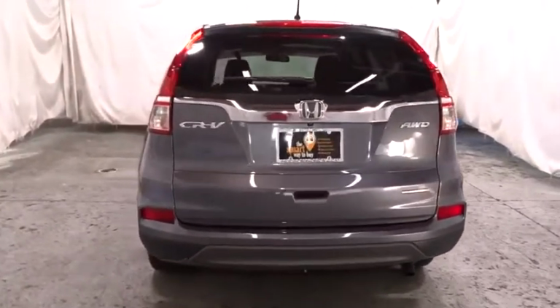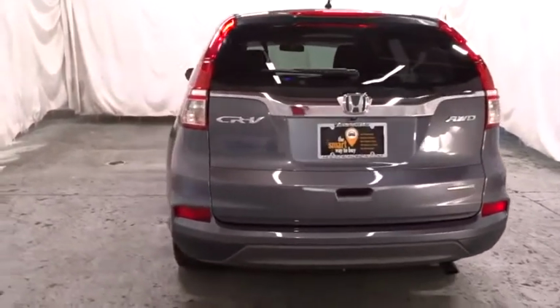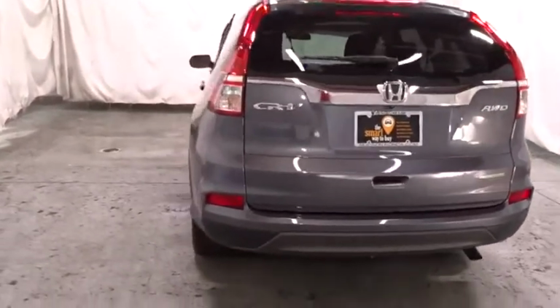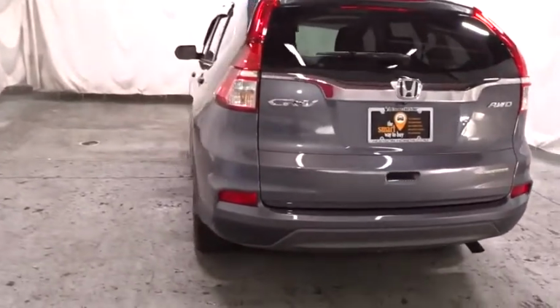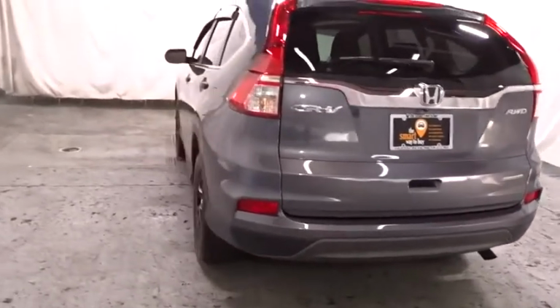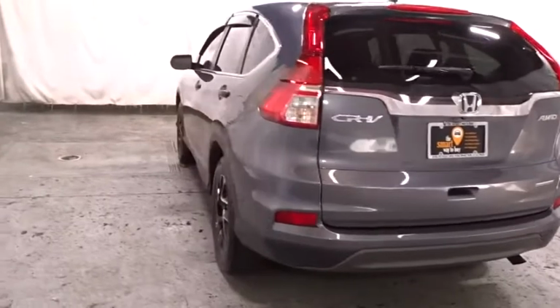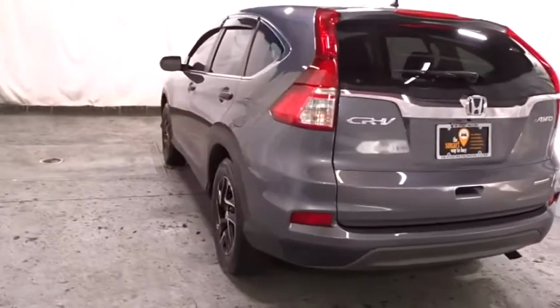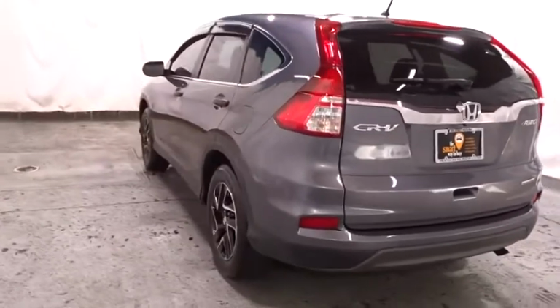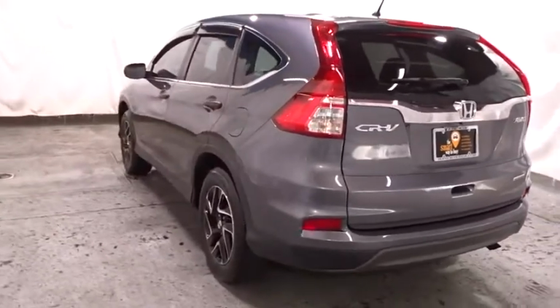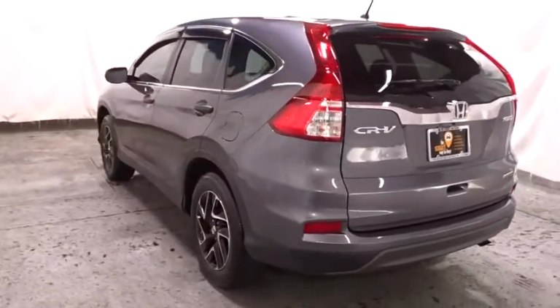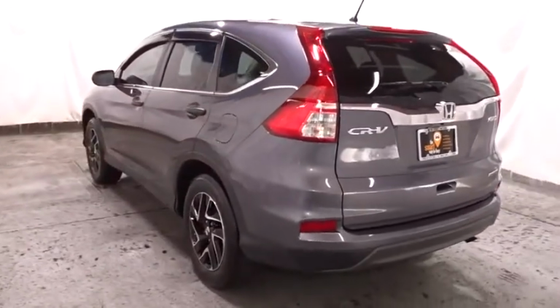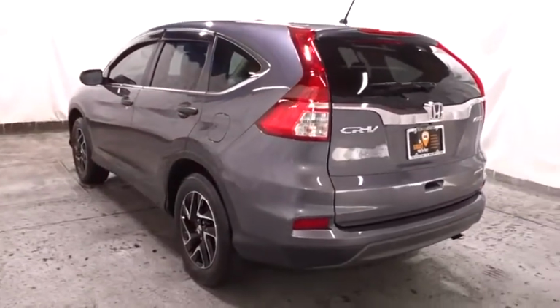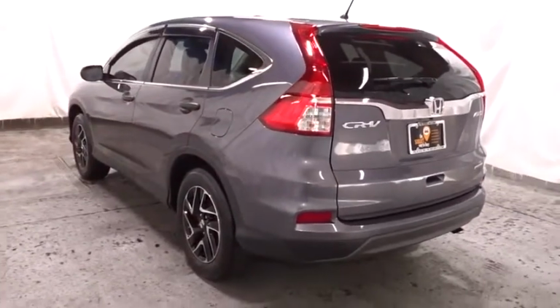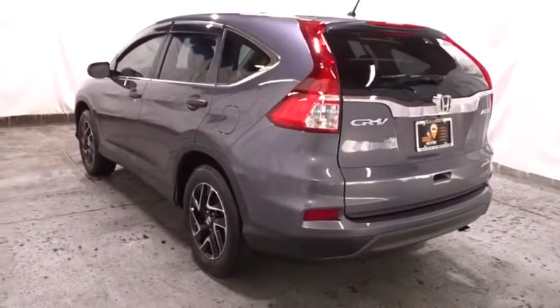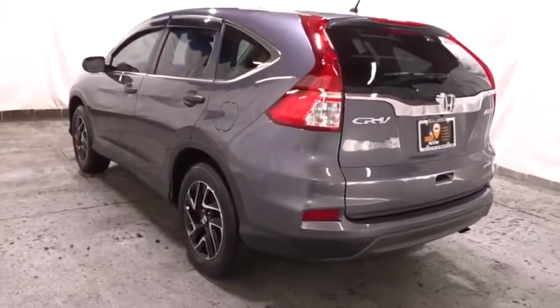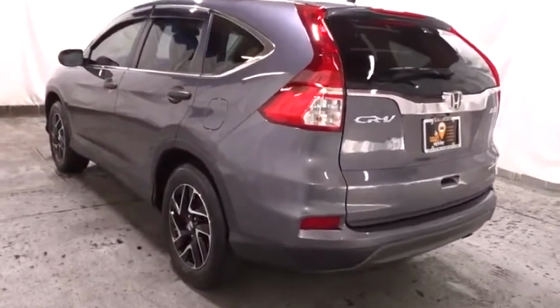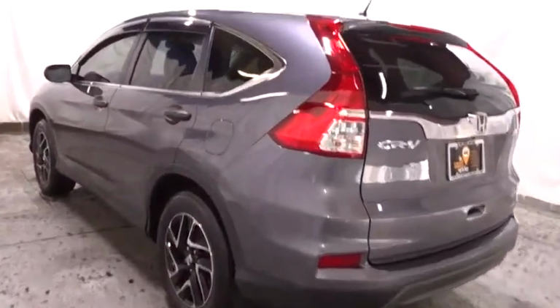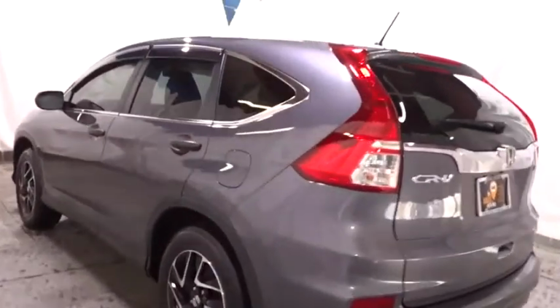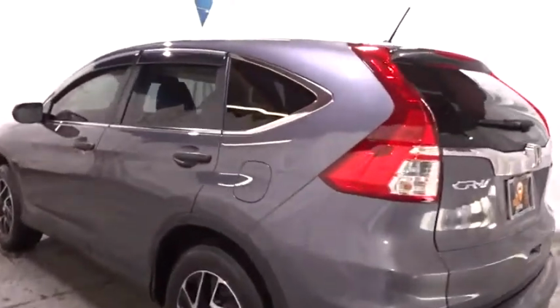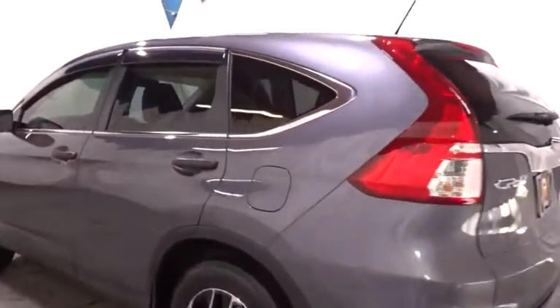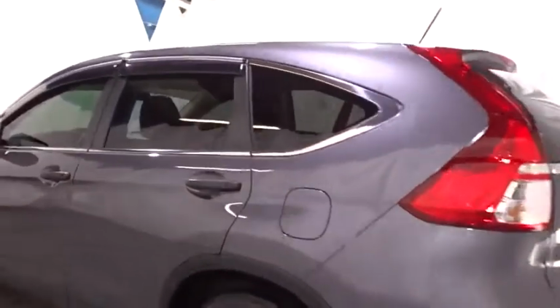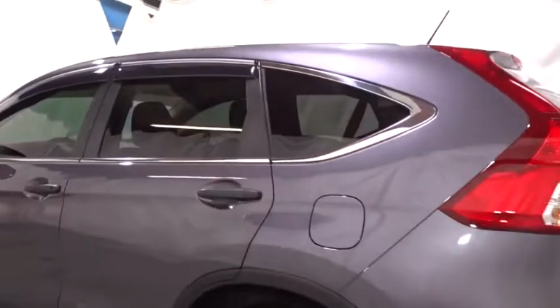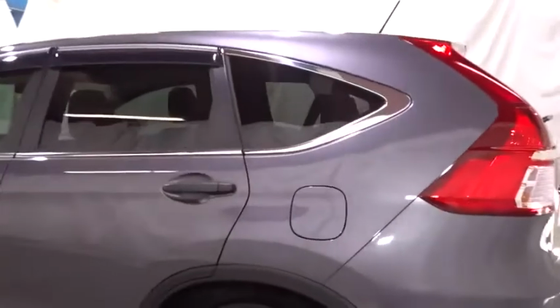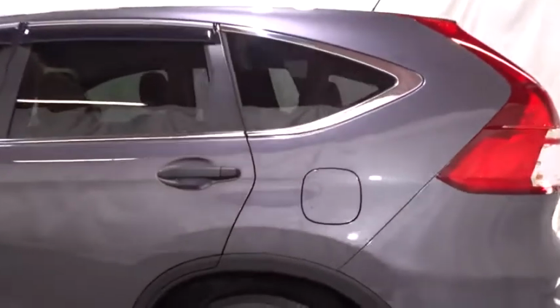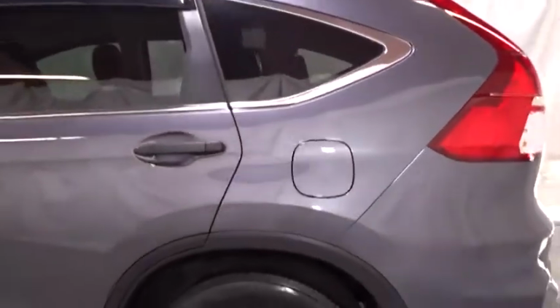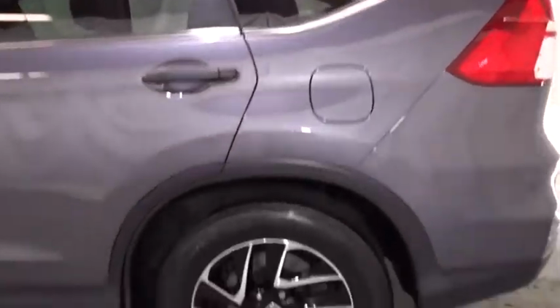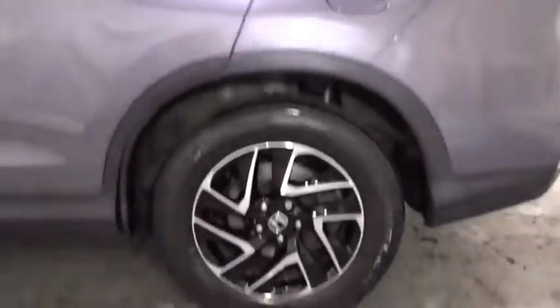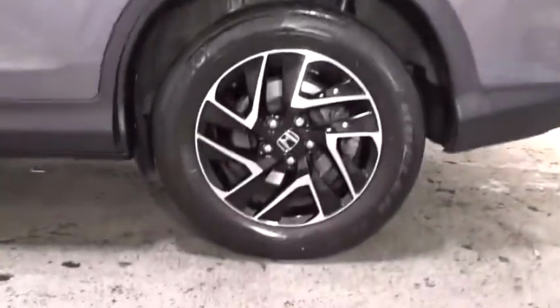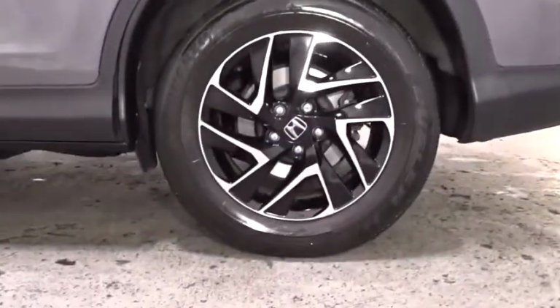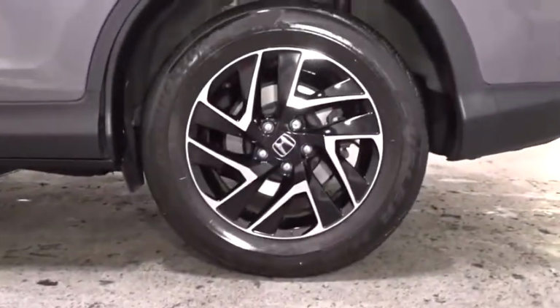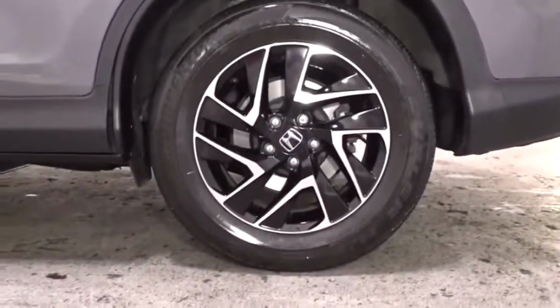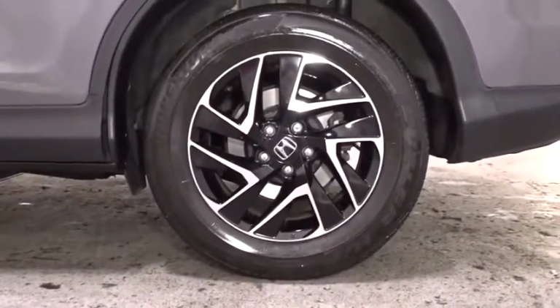Tachometer, cloth seat trim, engine immobilizer, tinted glass, black door handles, four-piece floor mat set, low tire pressure warning. Come take a test drive today.